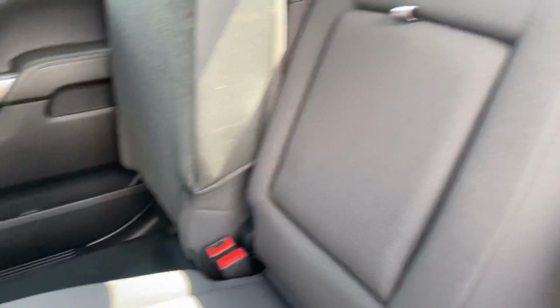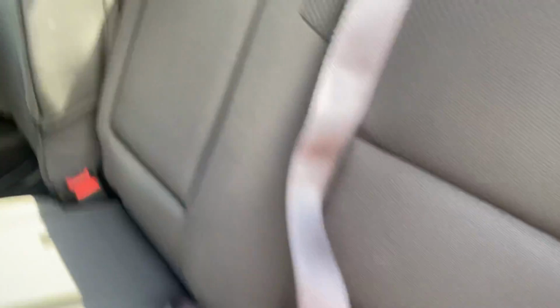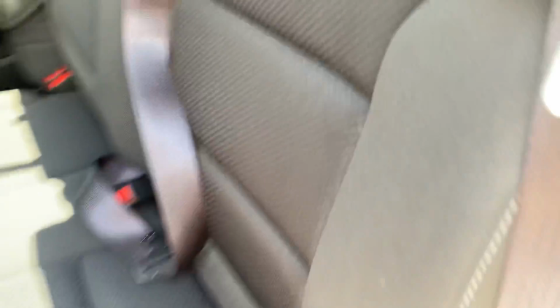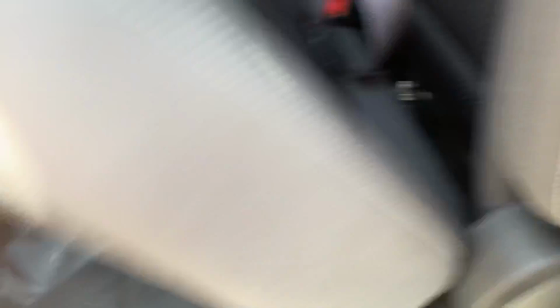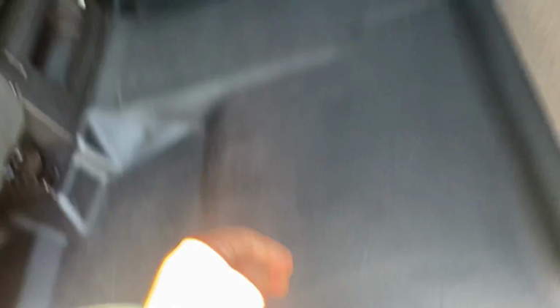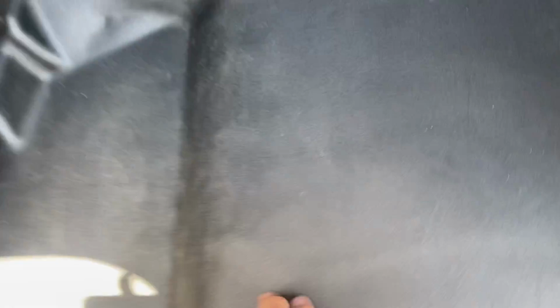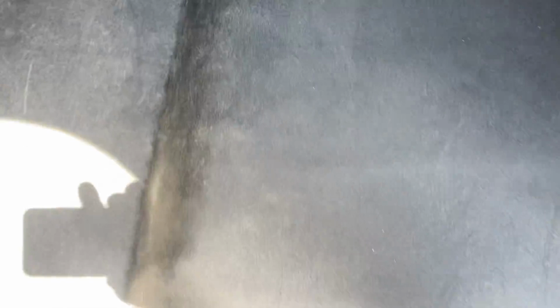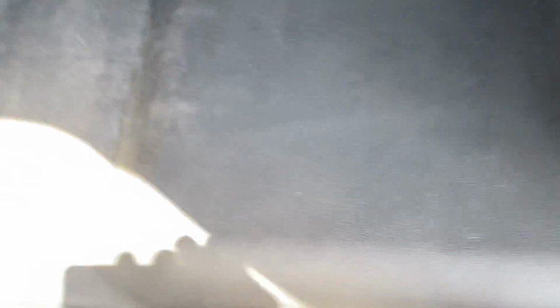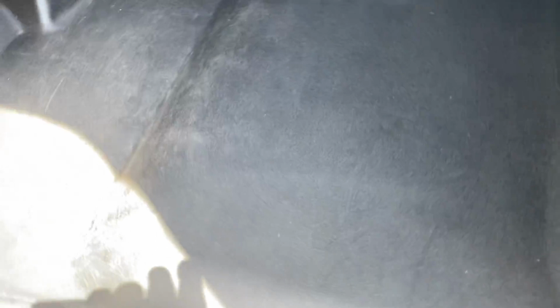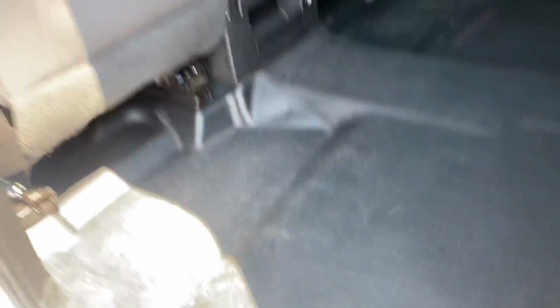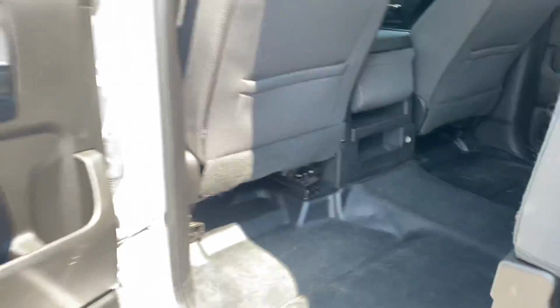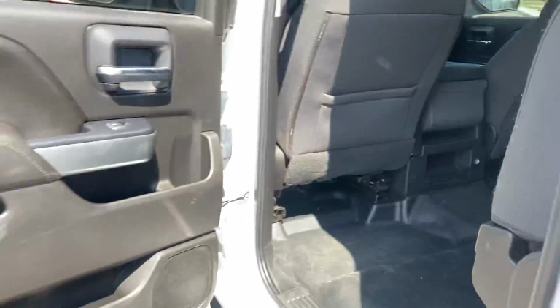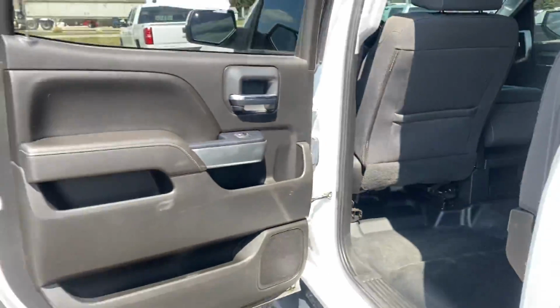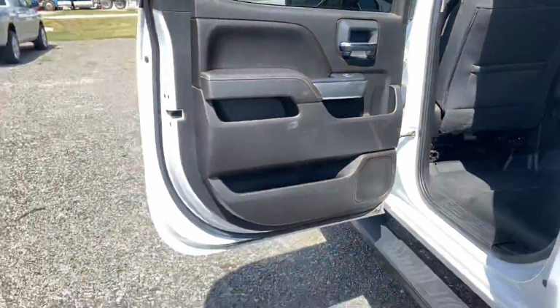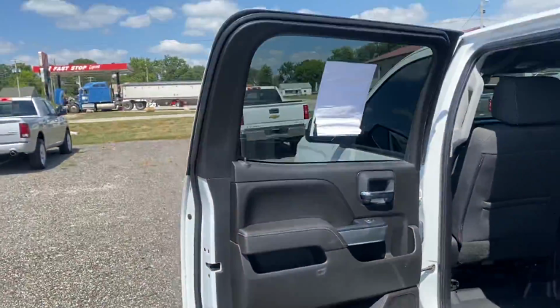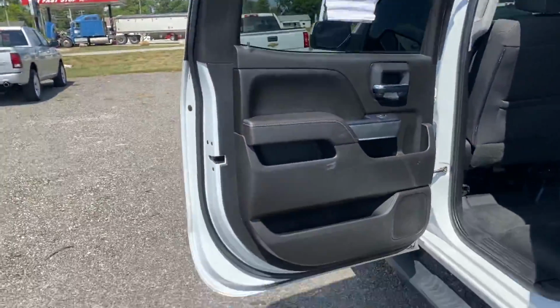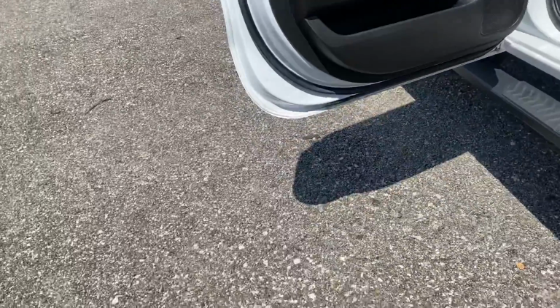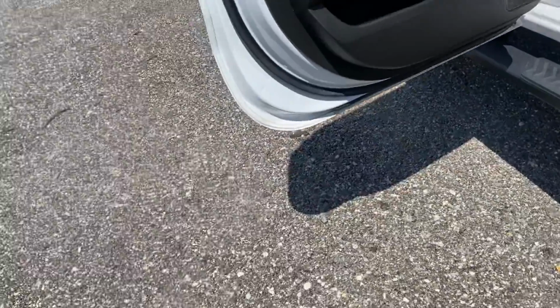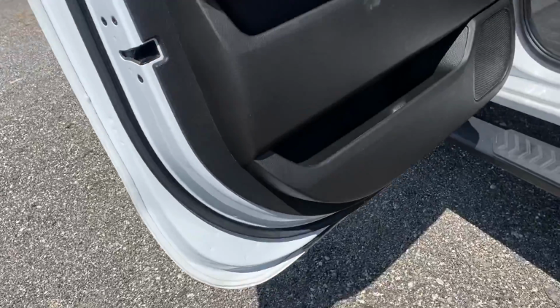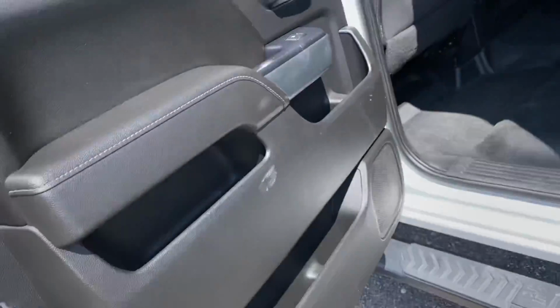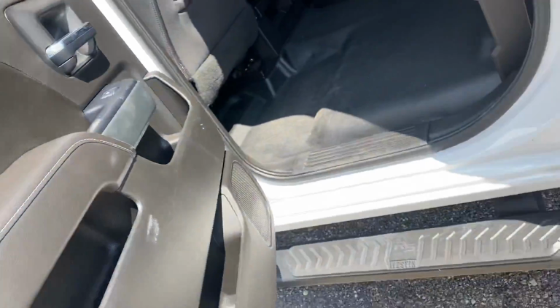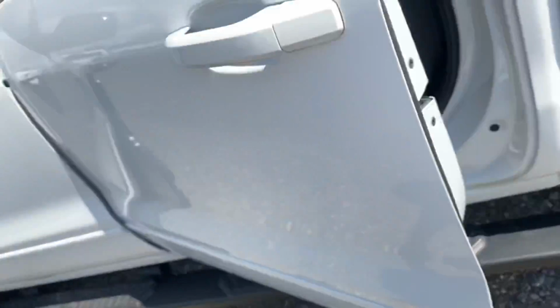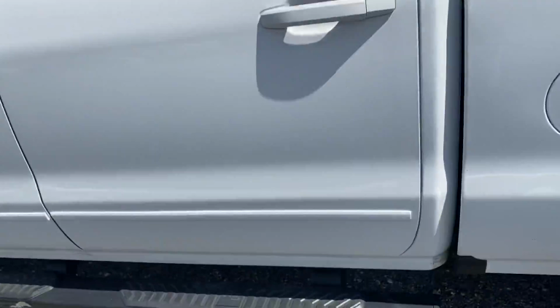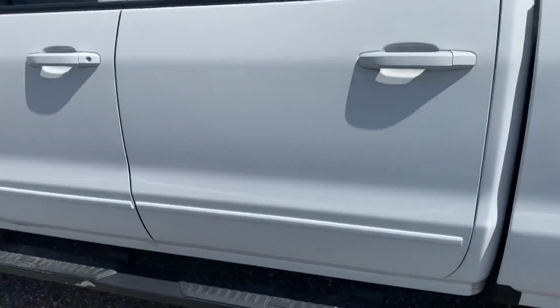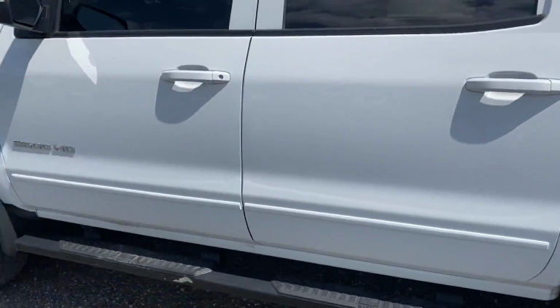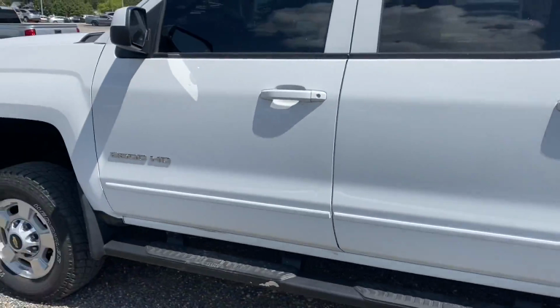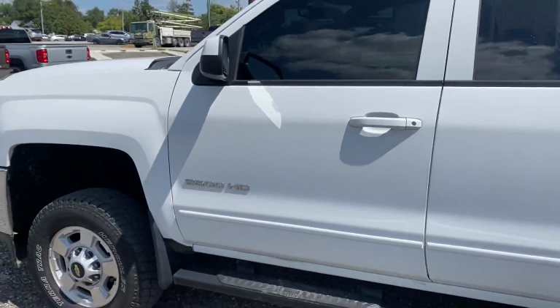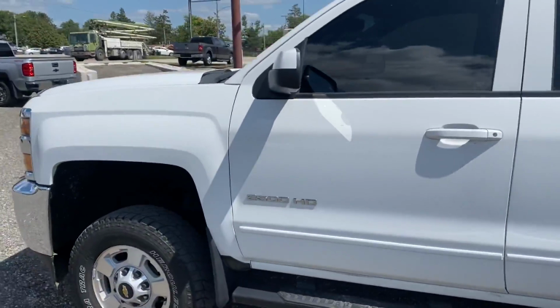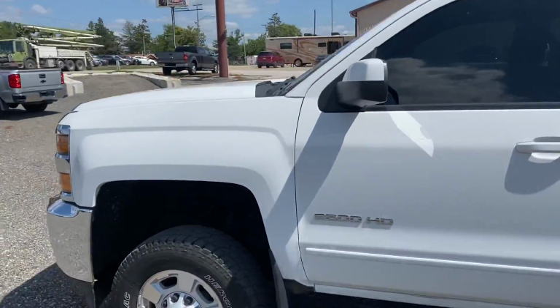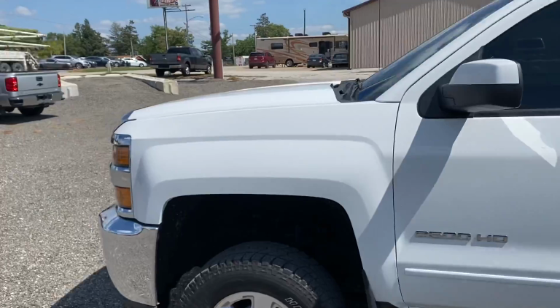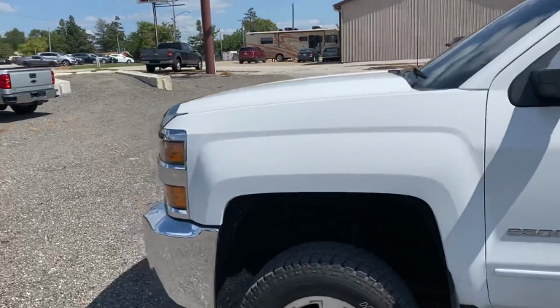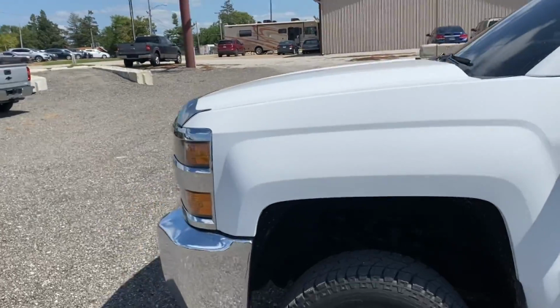Someone must have special-ordered this truck — a lot of times you don't see the LT trim with vinyl floors. If this is something you're going to work with, that's super nice to have. That vinyl flooring really makes for easy cleanup; I really like that.